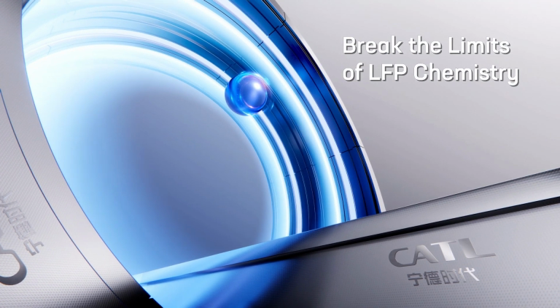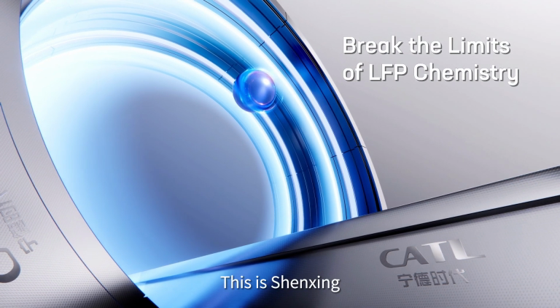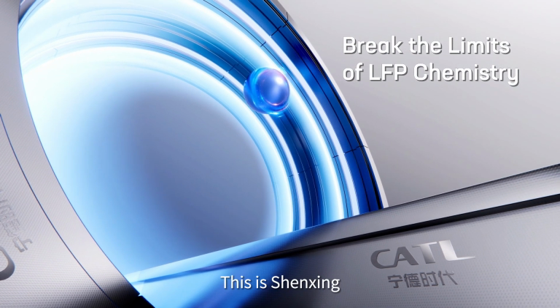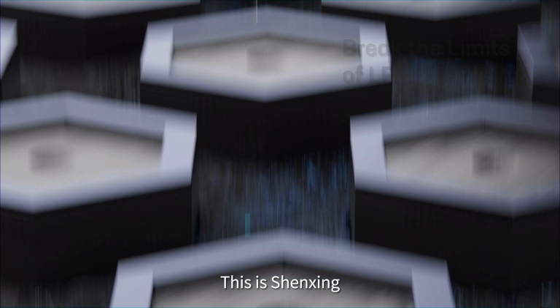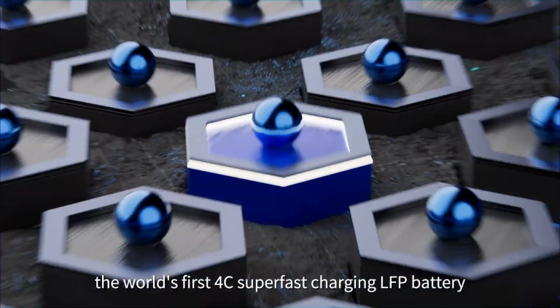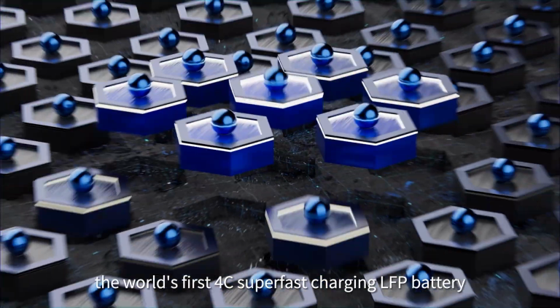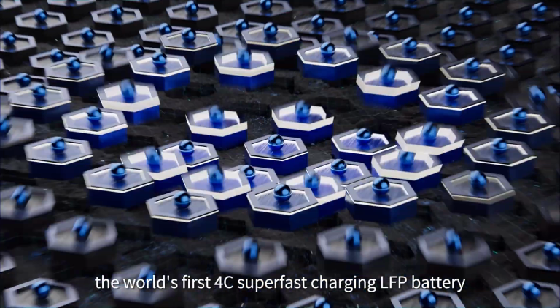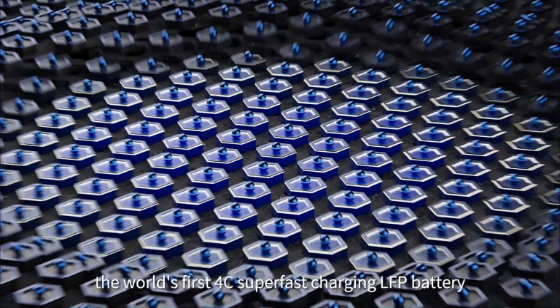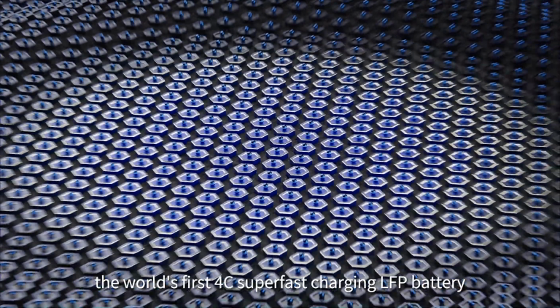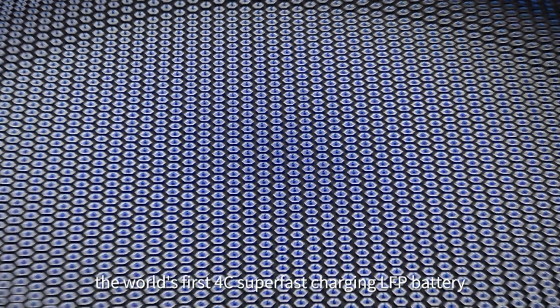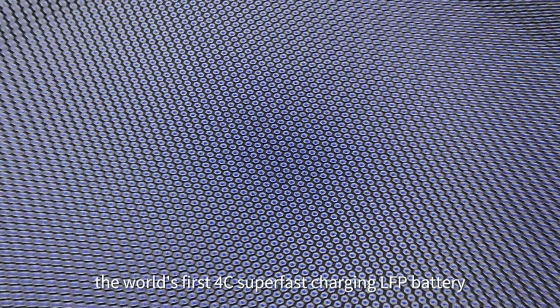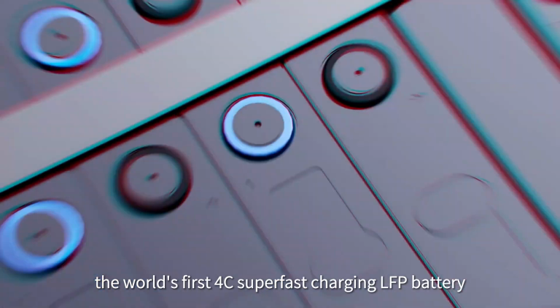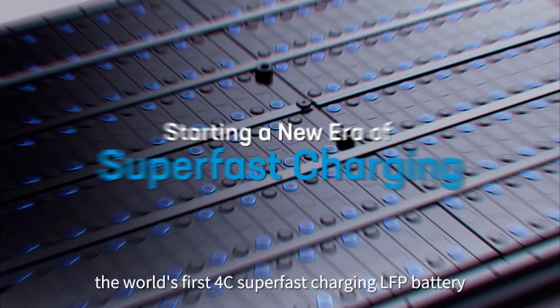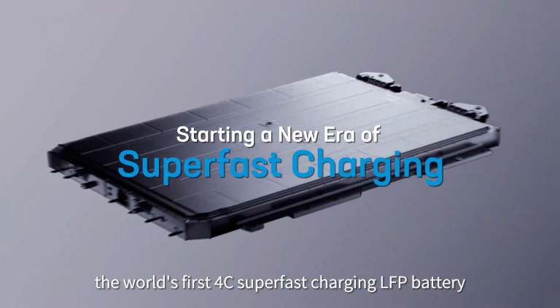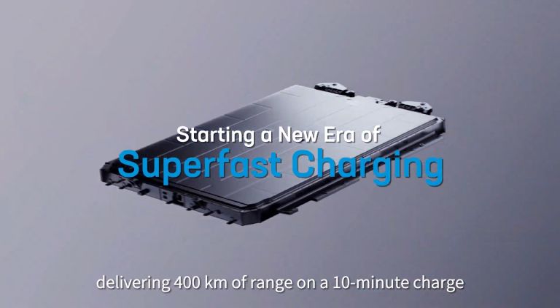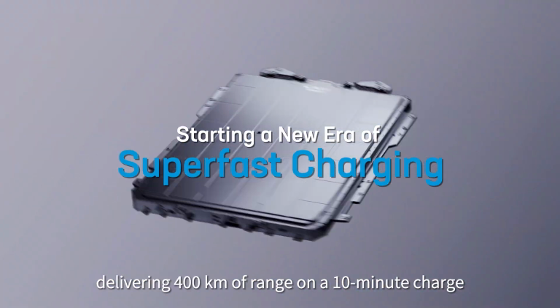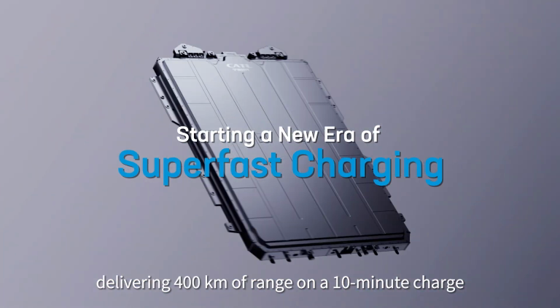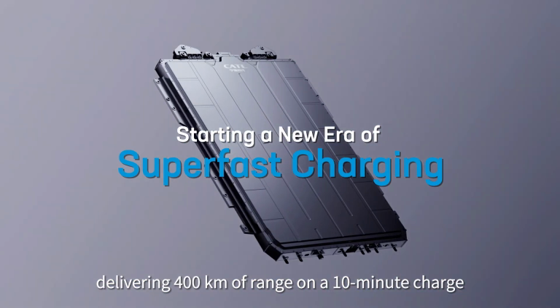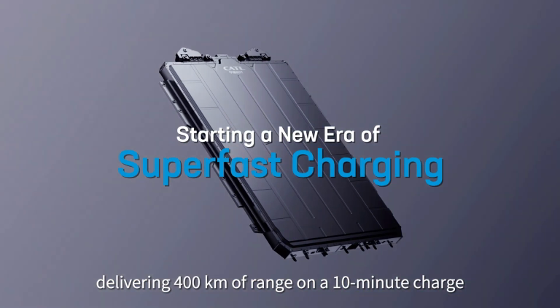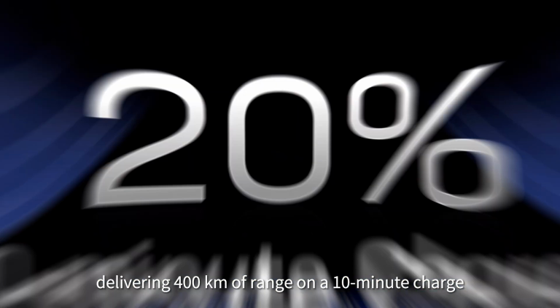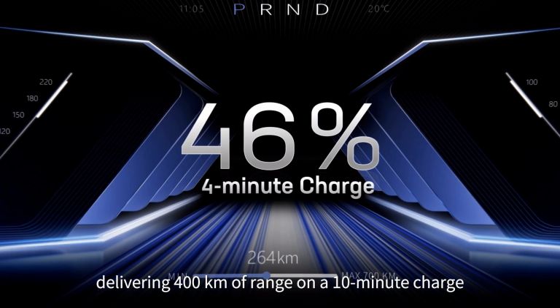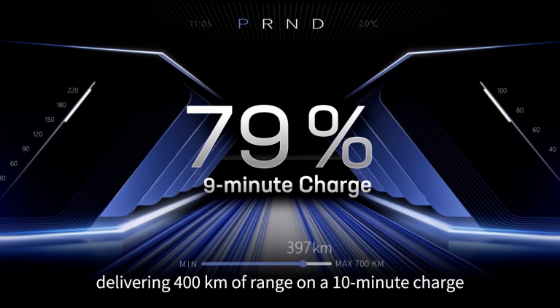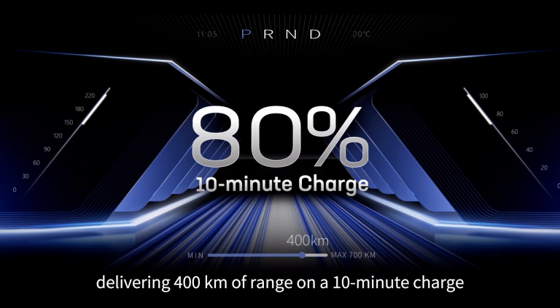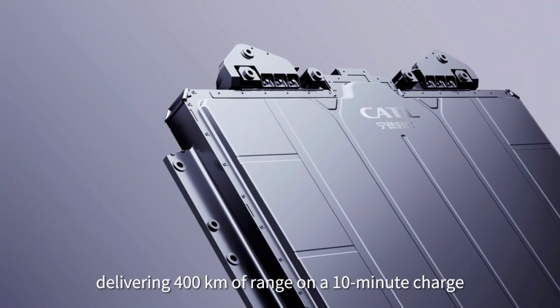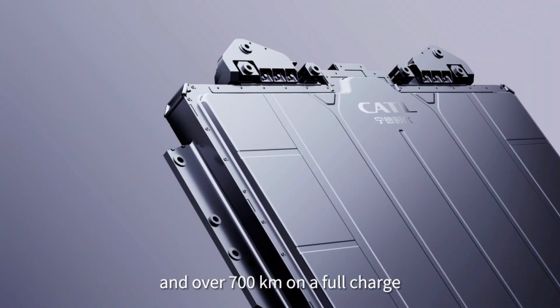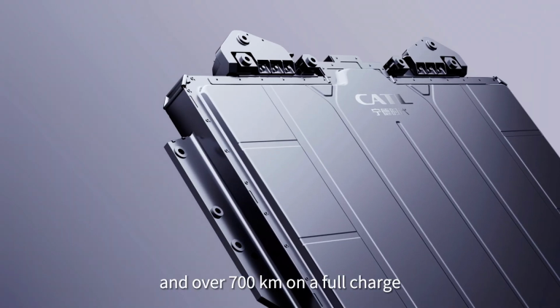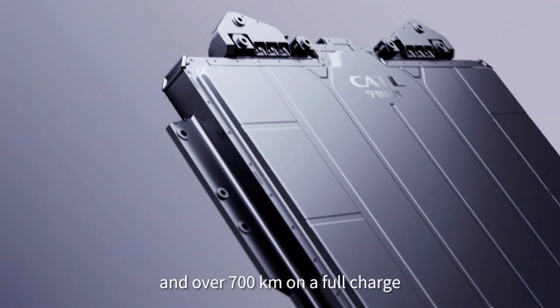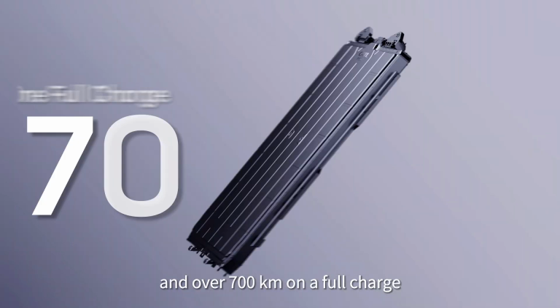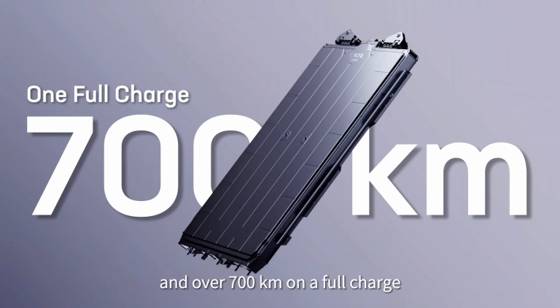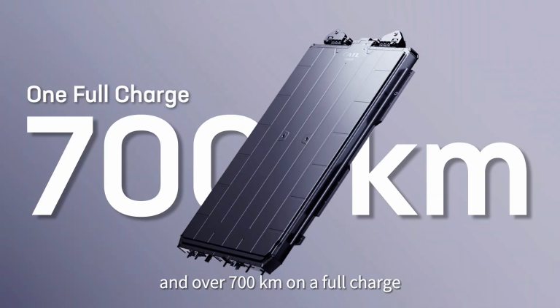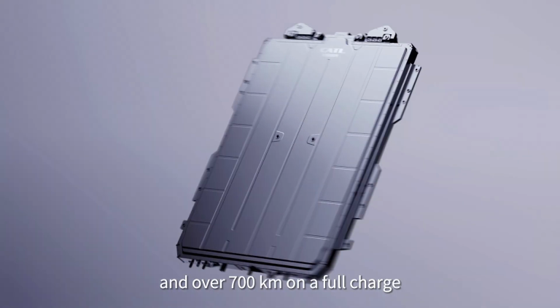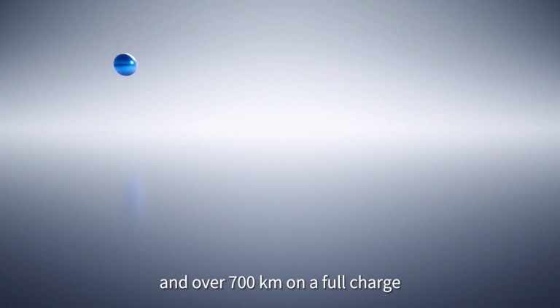This is Shenxing, the world's first 4C super-fast charging LFP battery, delivering 400 kilometers of range on a 10-minute charge and over 700 kilometers on a full charge.